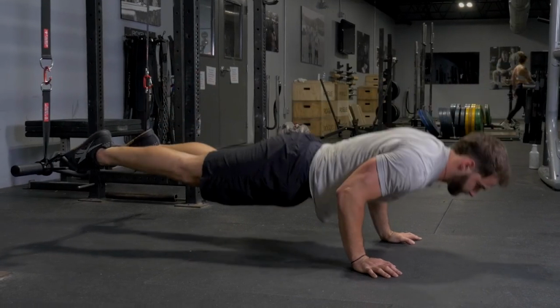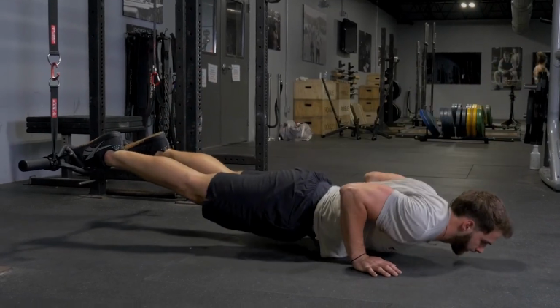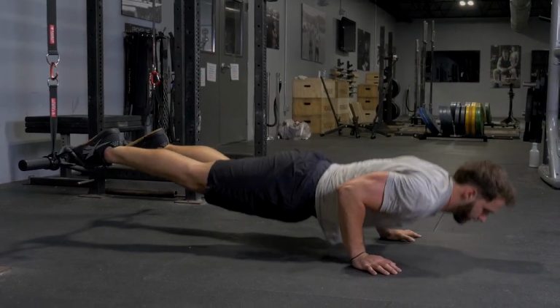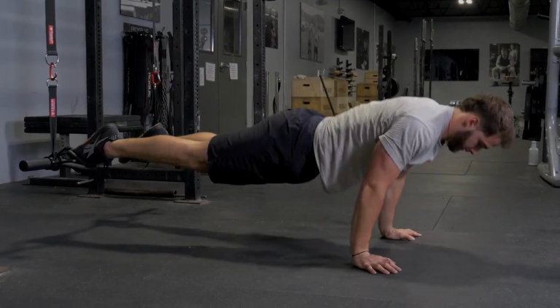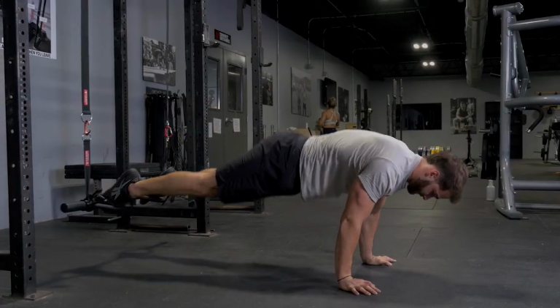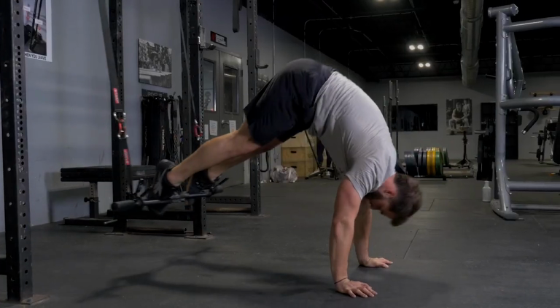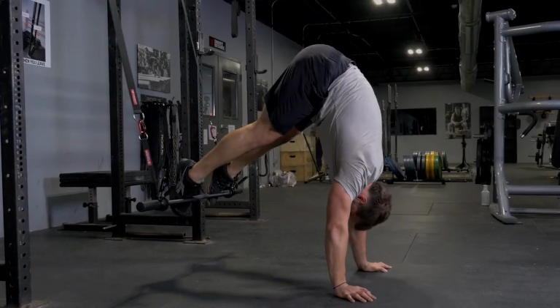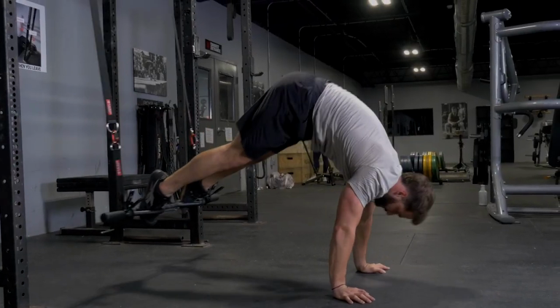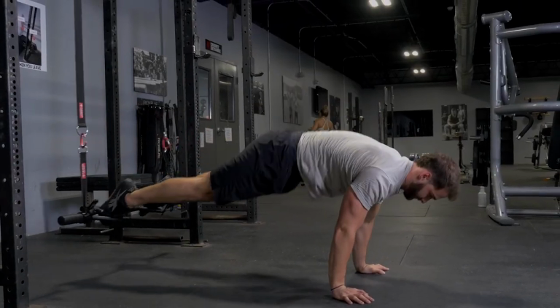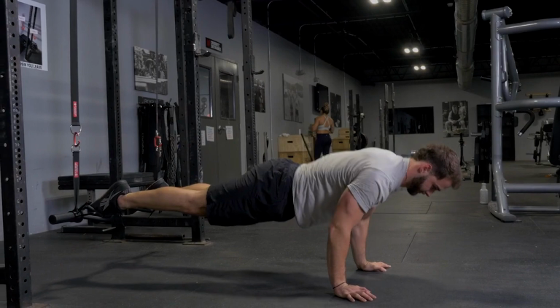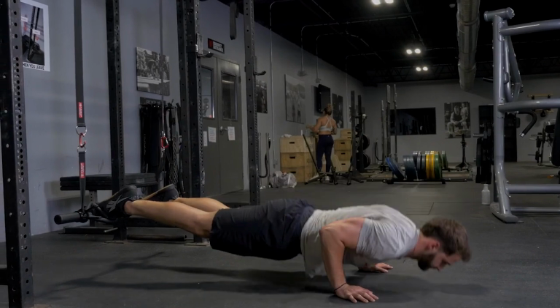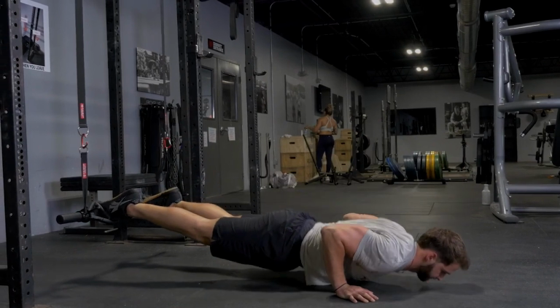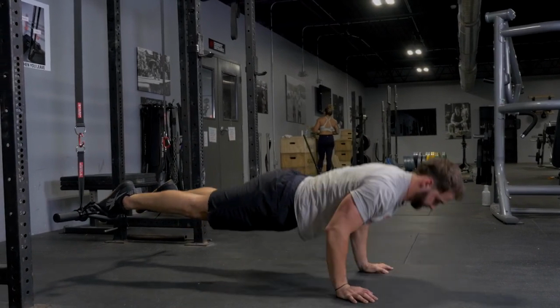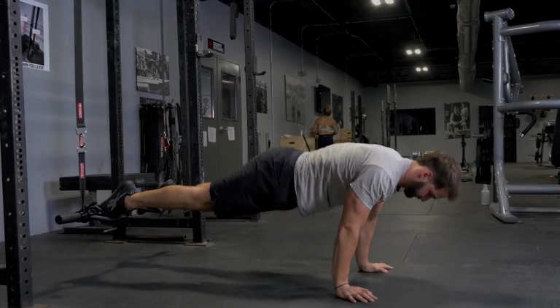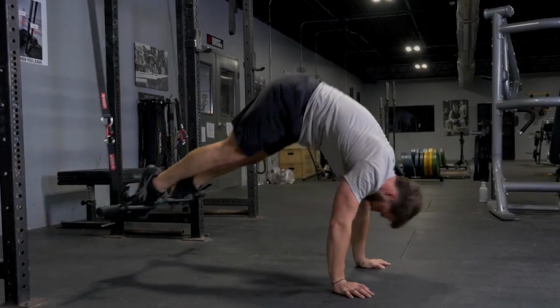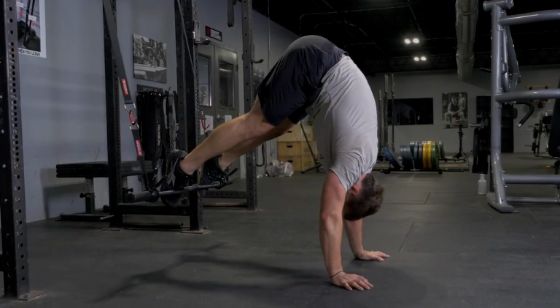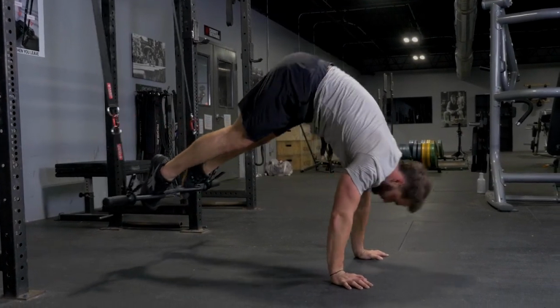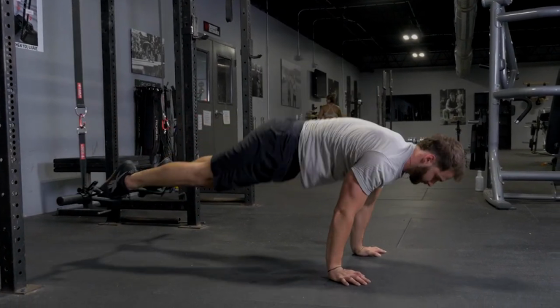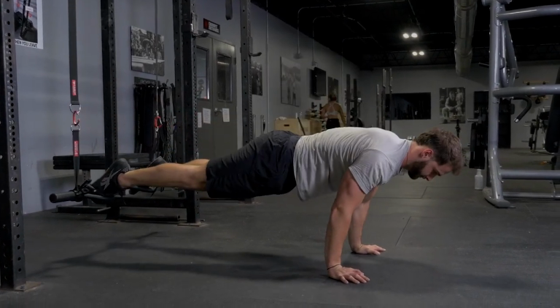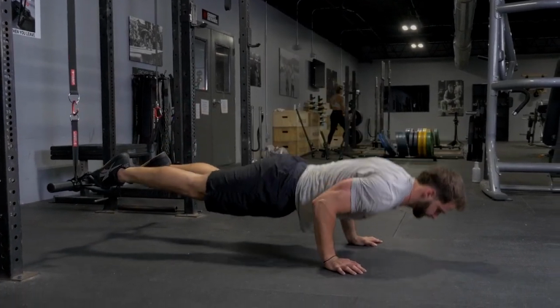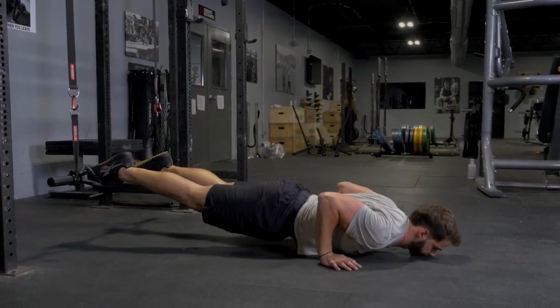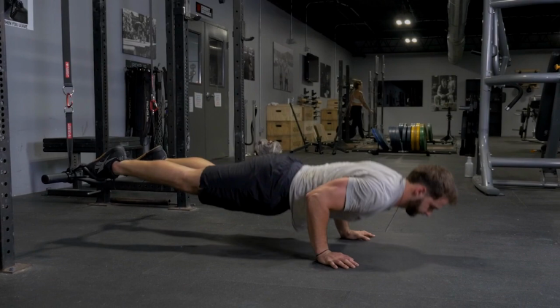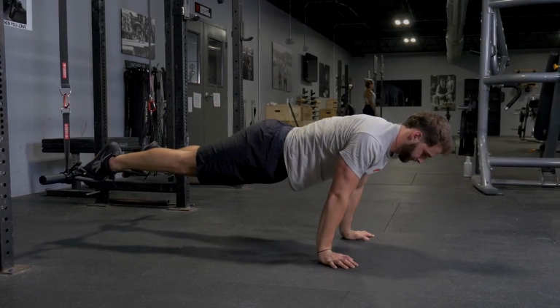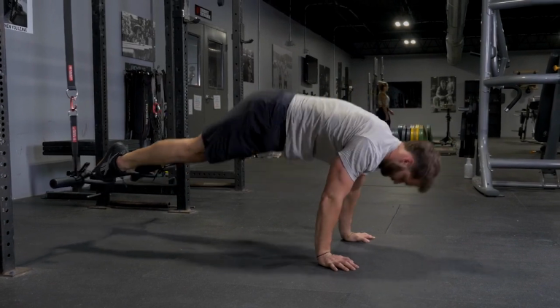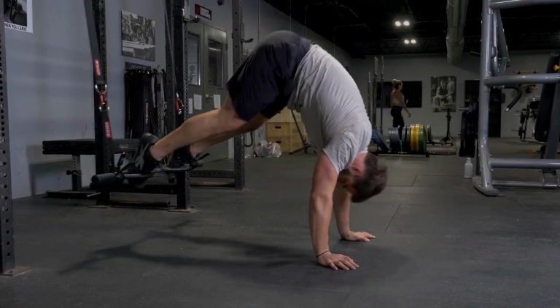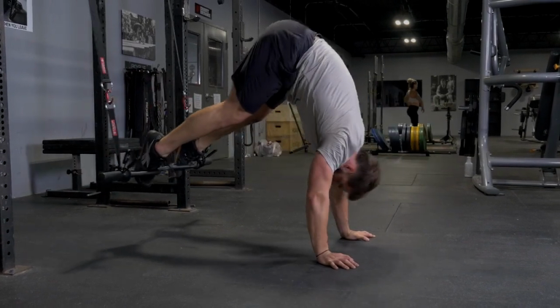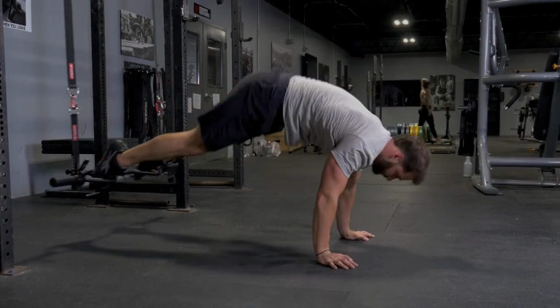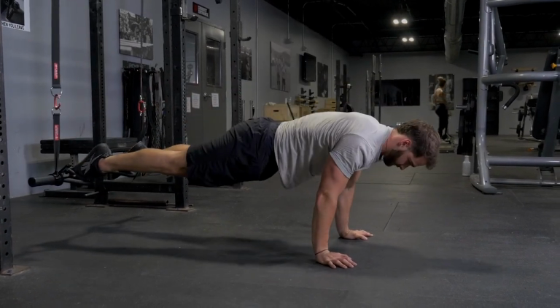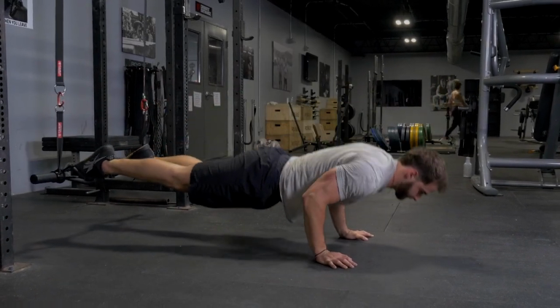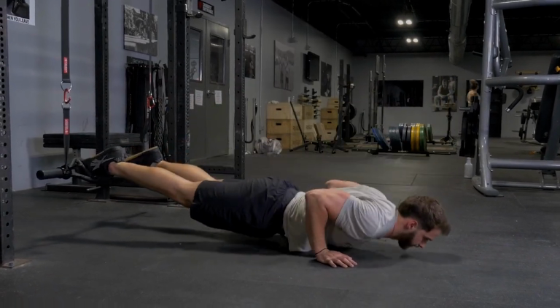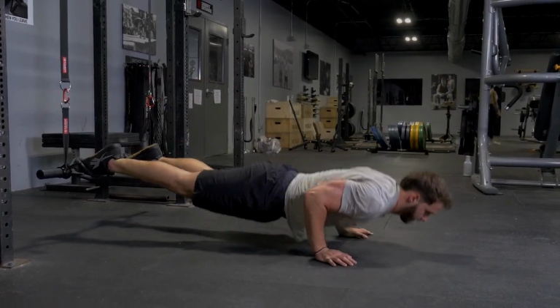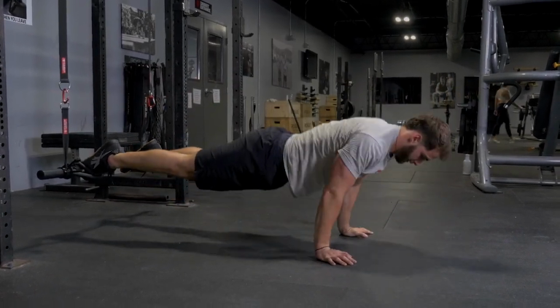Pike your hips up towards the ceiling, then lower back down in a controlled fashion. Then lower your body down and touch your chest to the floor with a push-up, and push yourself back up to the original position.